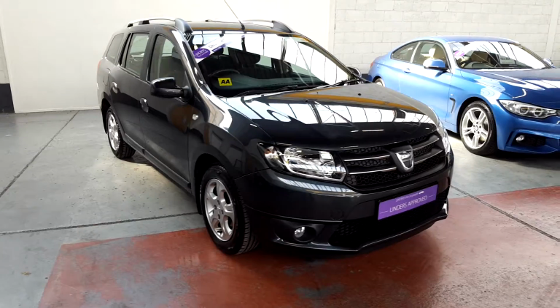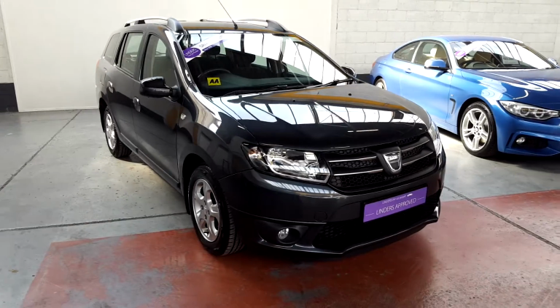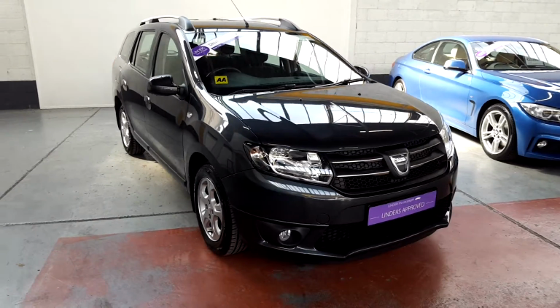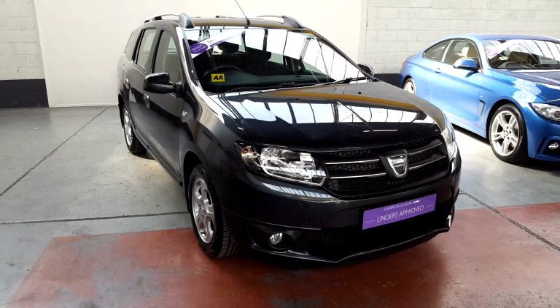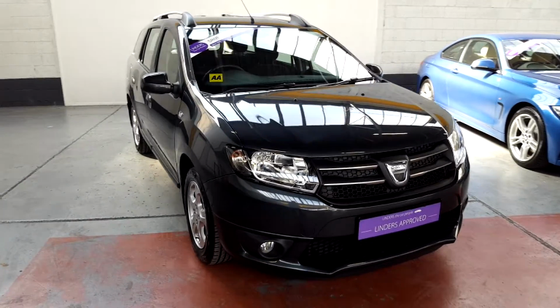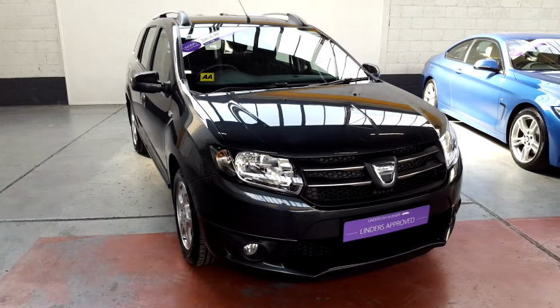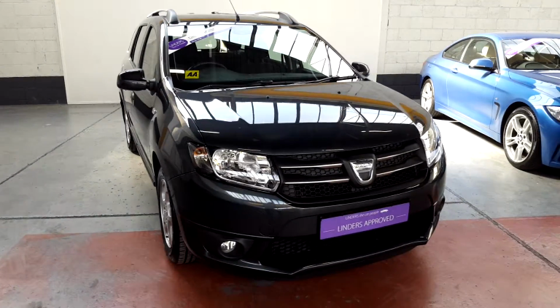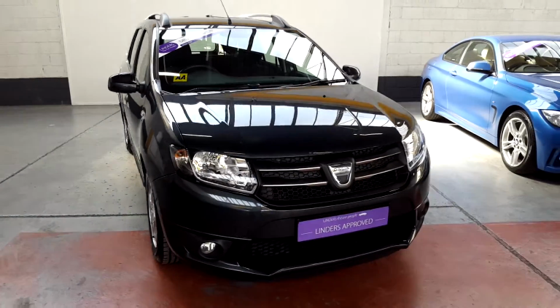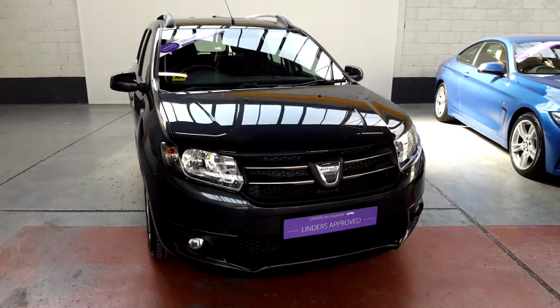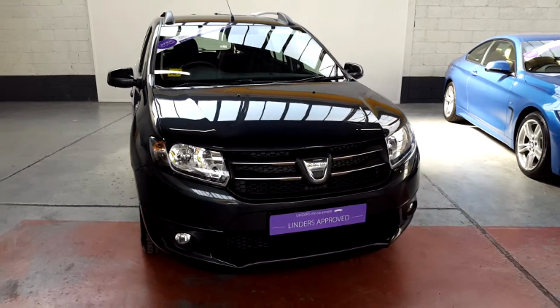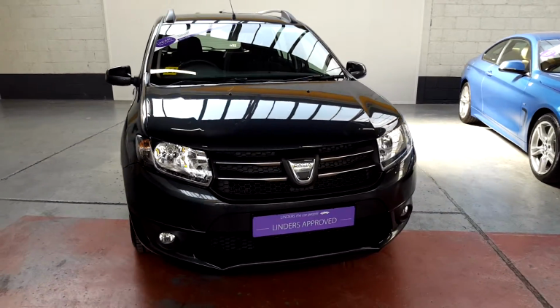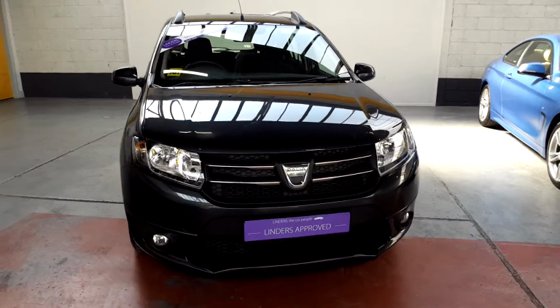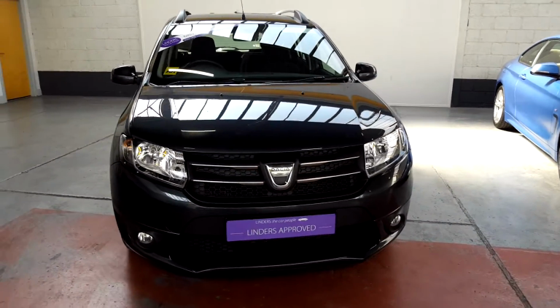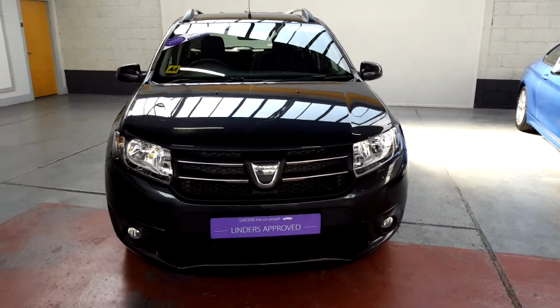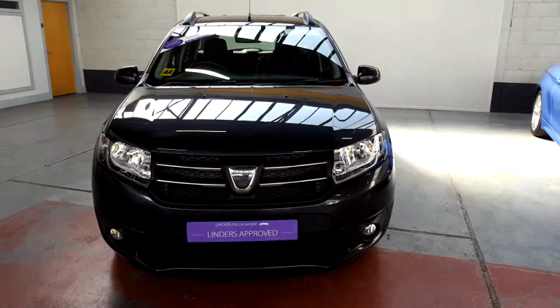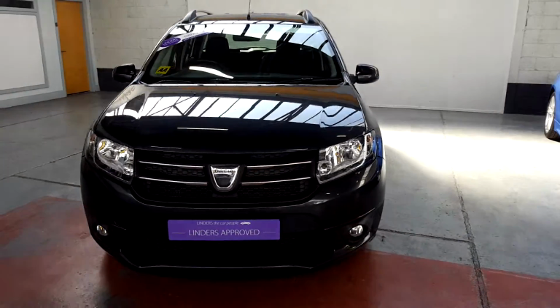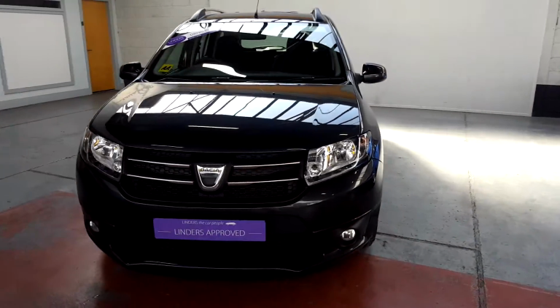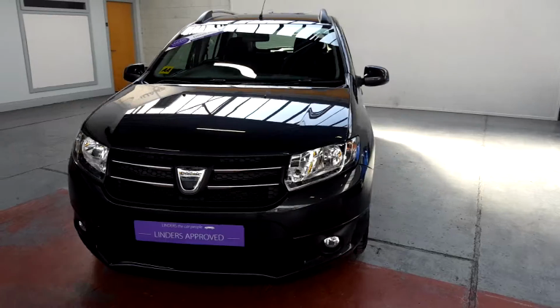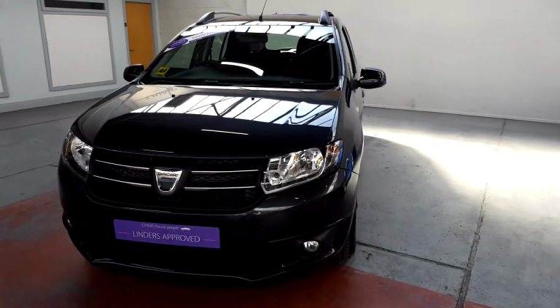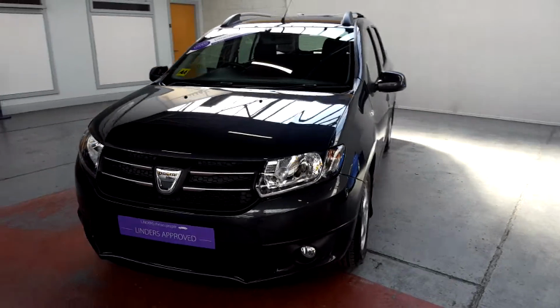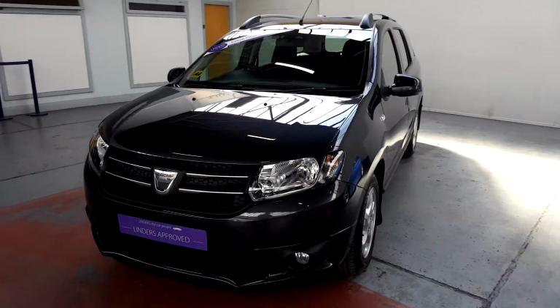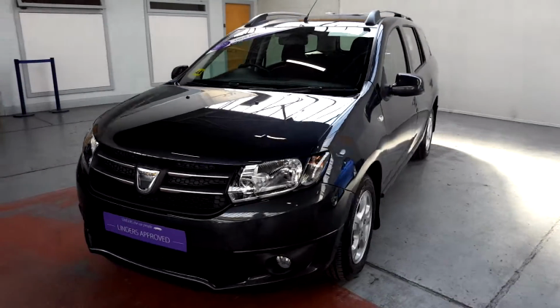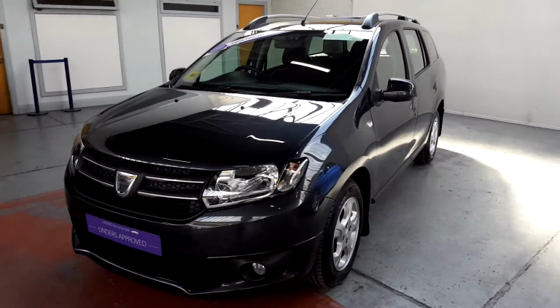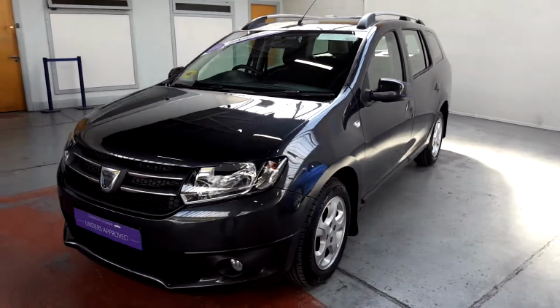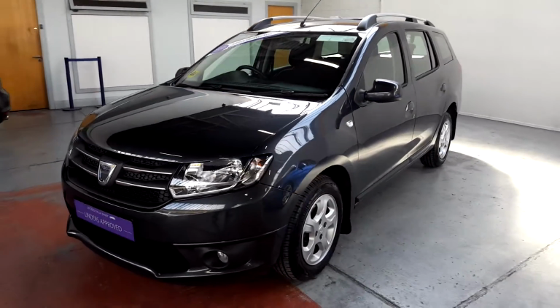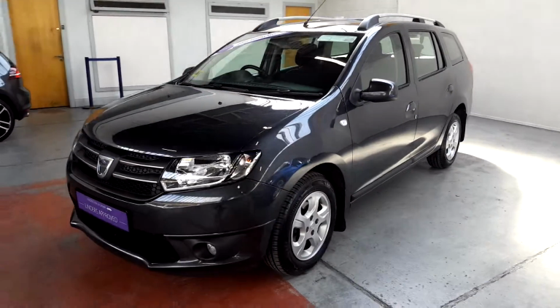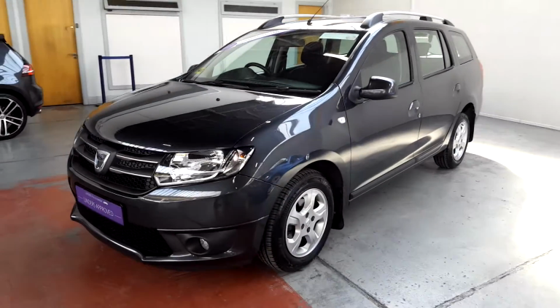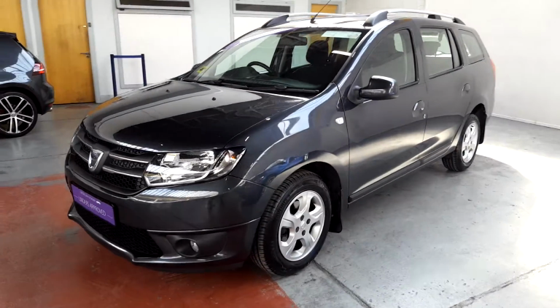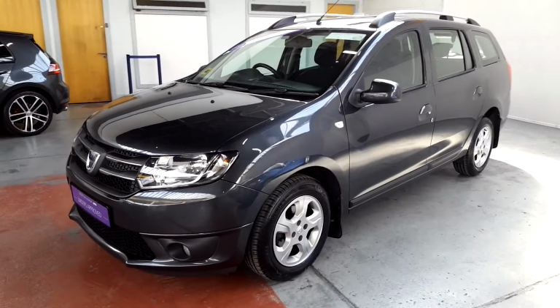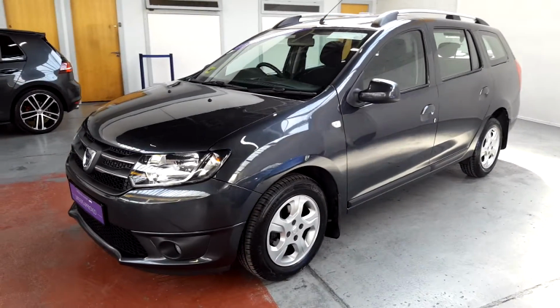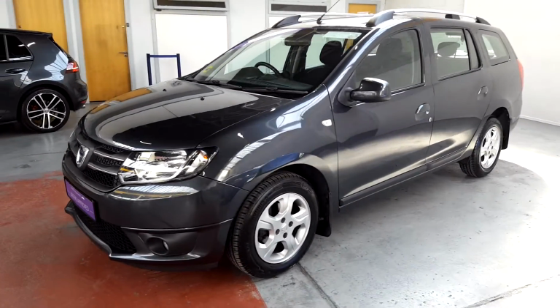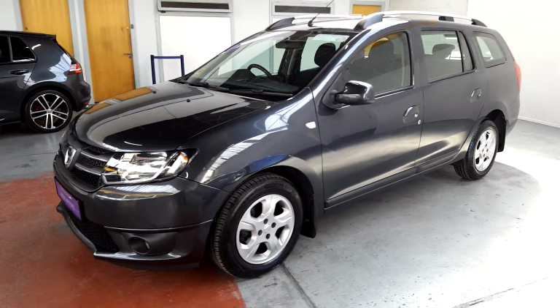Hi folks, Luke here from Linders down here in Chapel Lizard. Just want to show you this stunning Dacia Logan. It's just arrived into our Chapel Lizard showroom here.